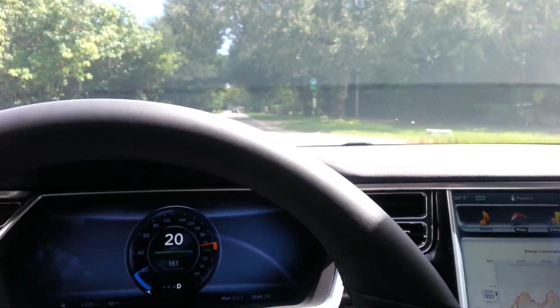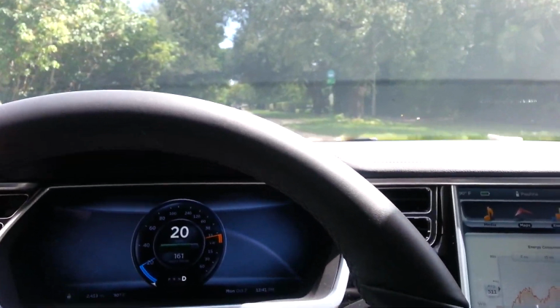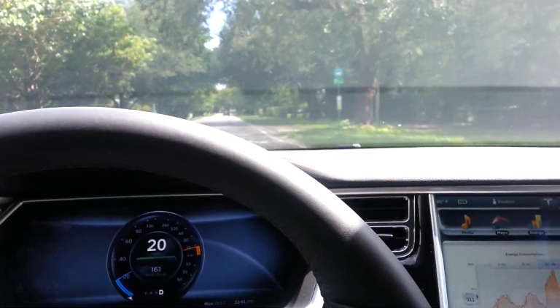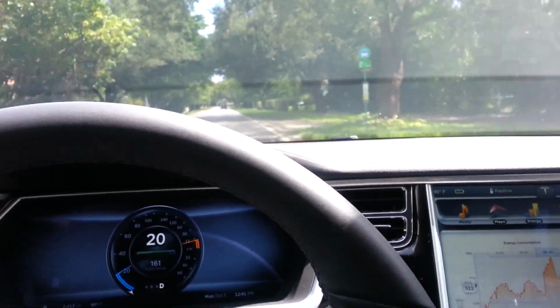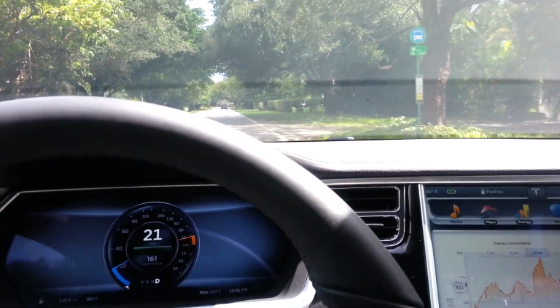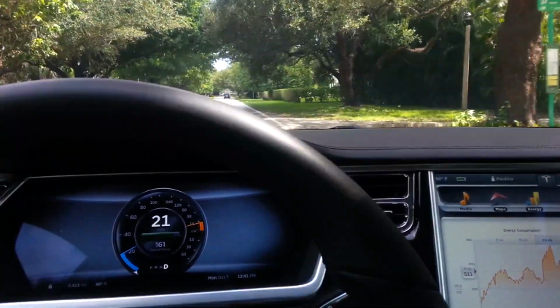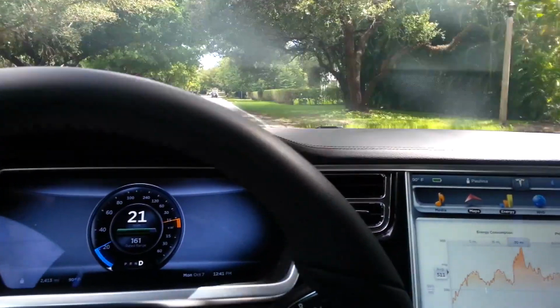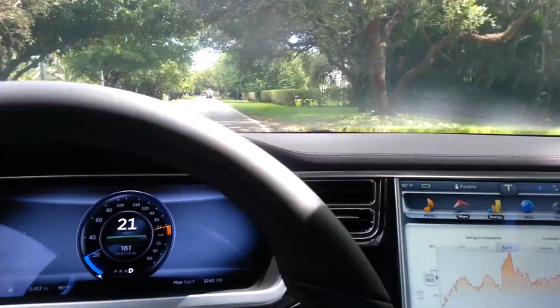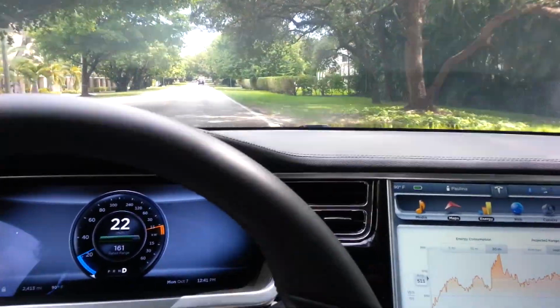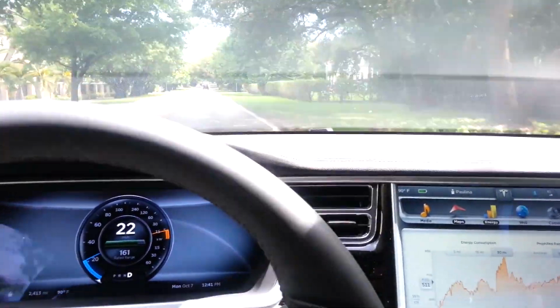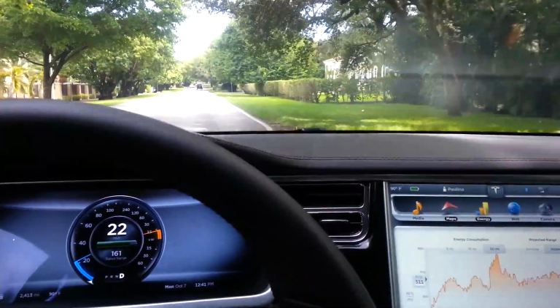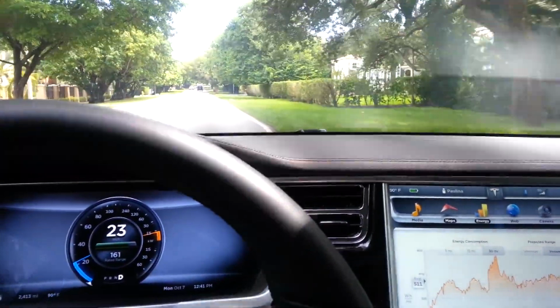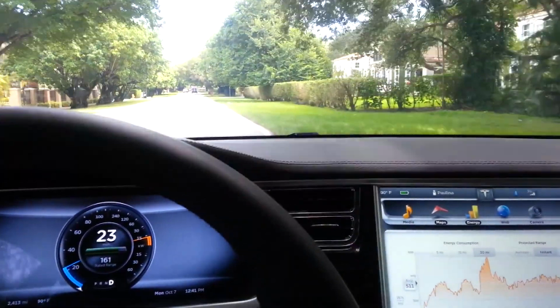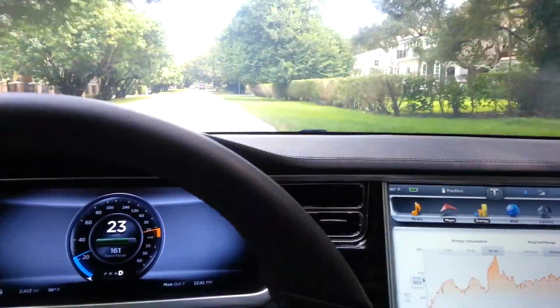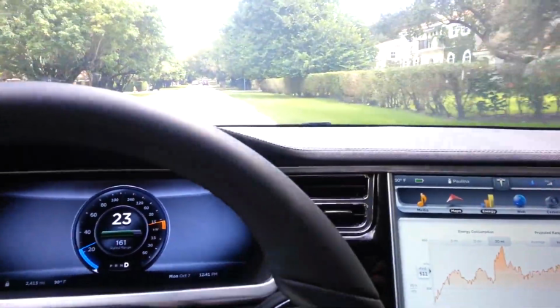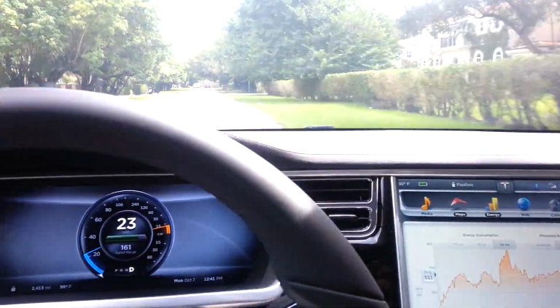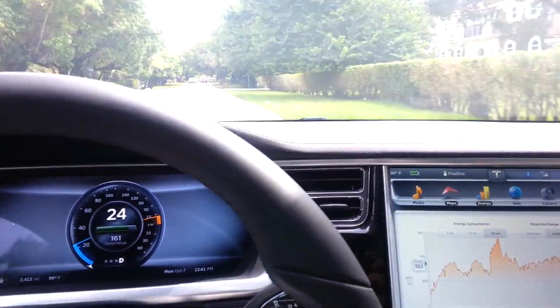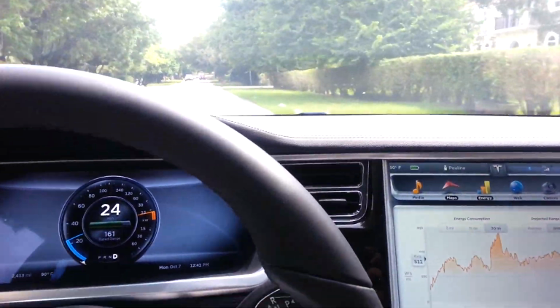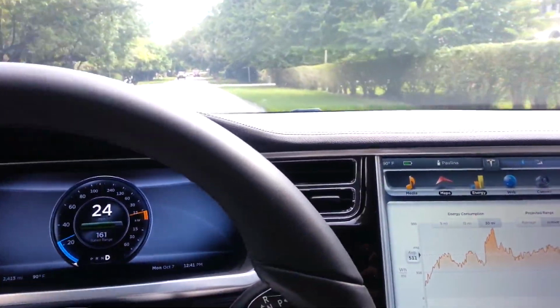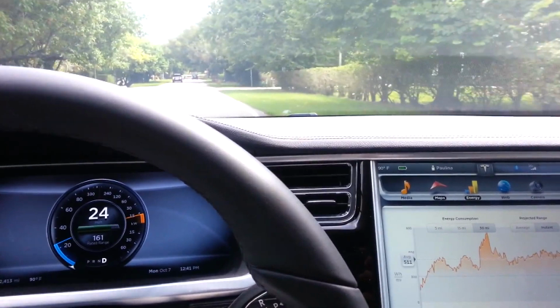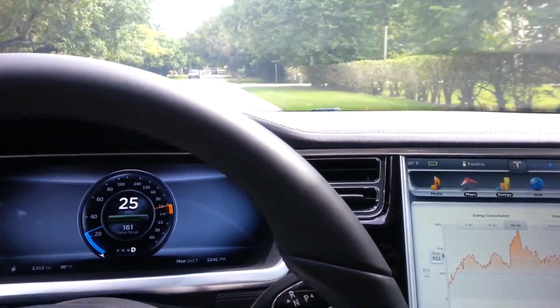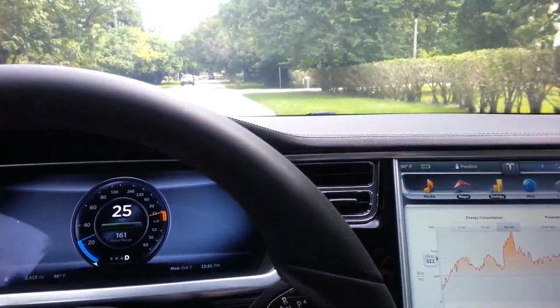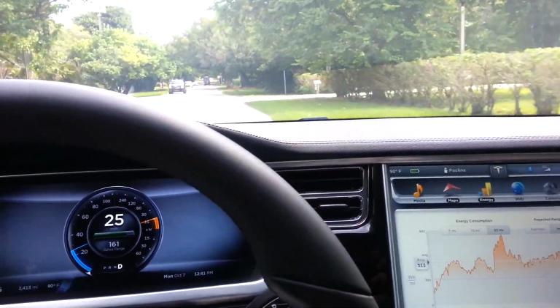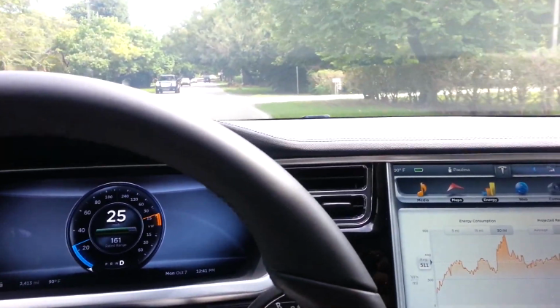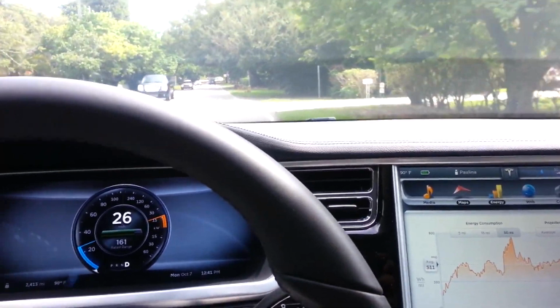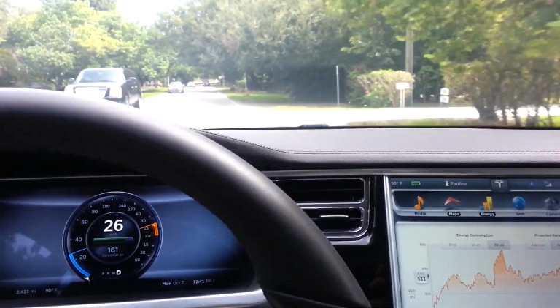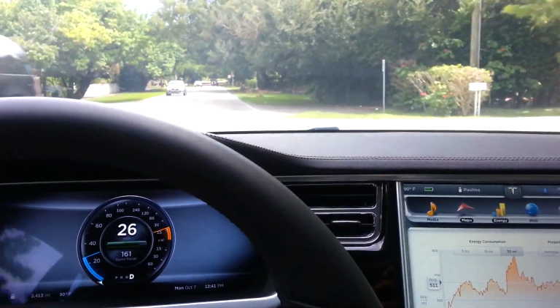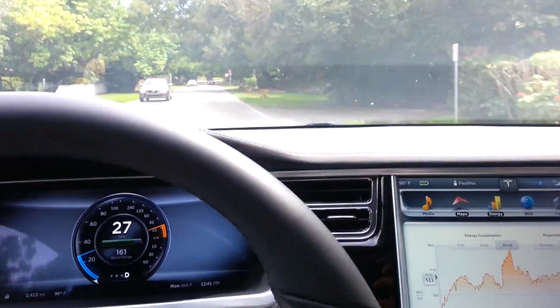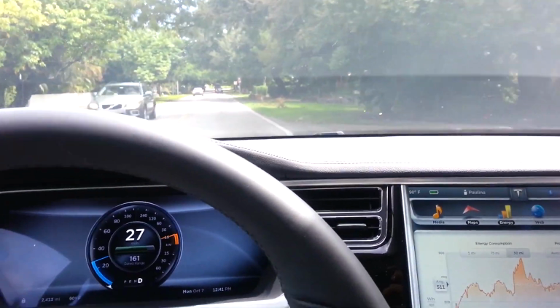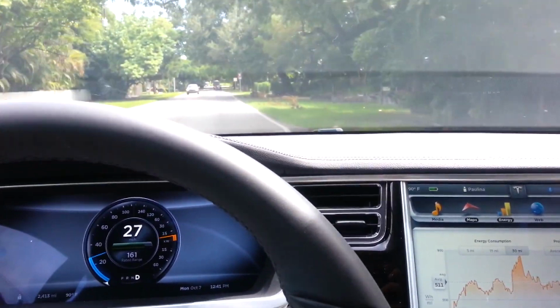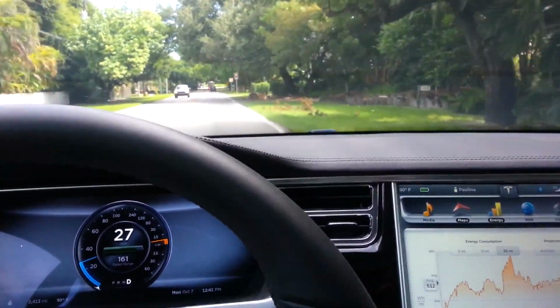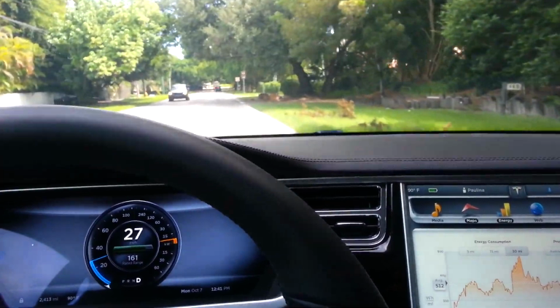Let's see how quickly Tesla can speed up. We're going from 20 and I'm going to put my foot down on the gas right now. Ready? One, two, three, go.